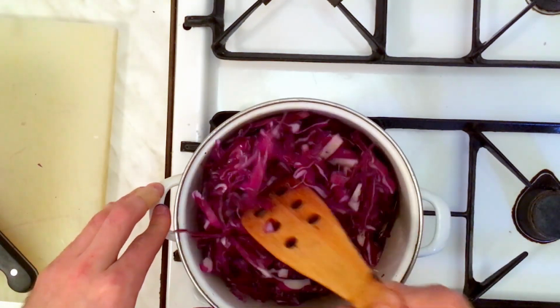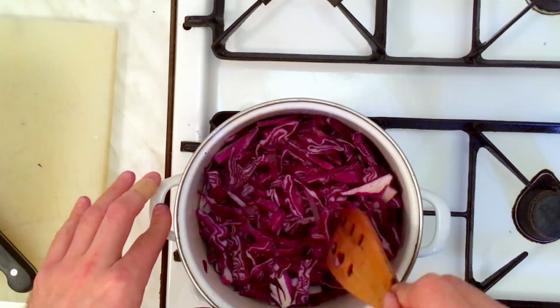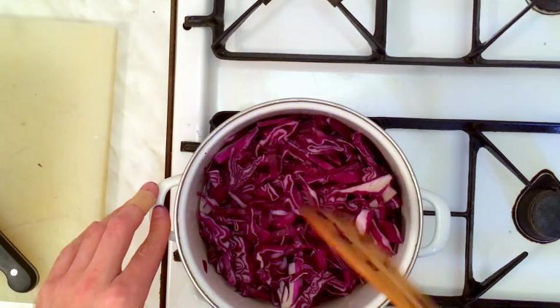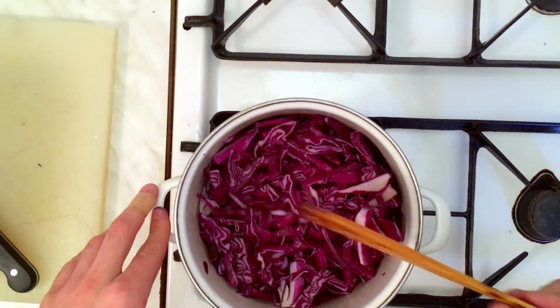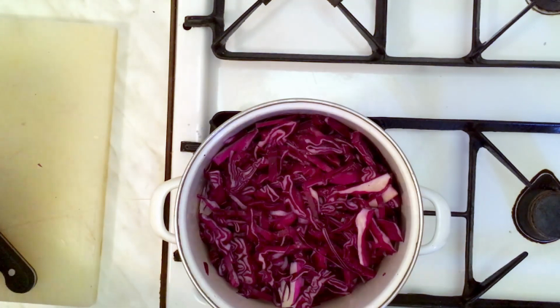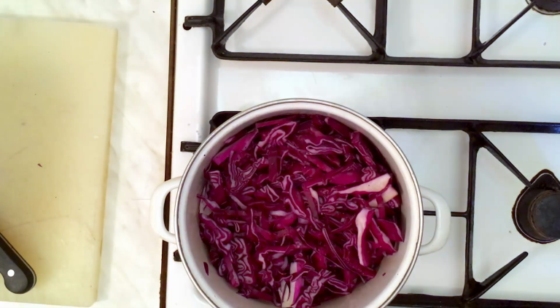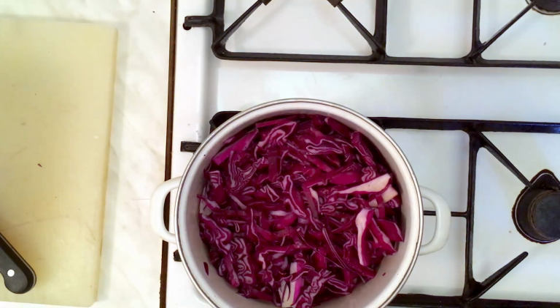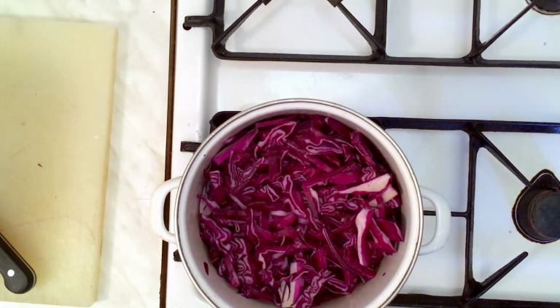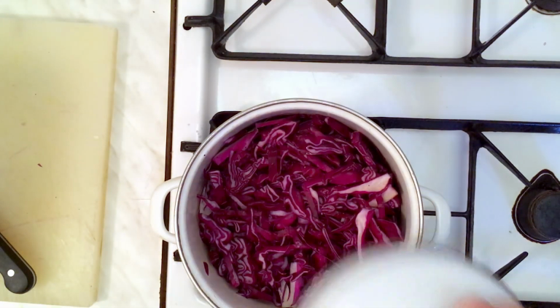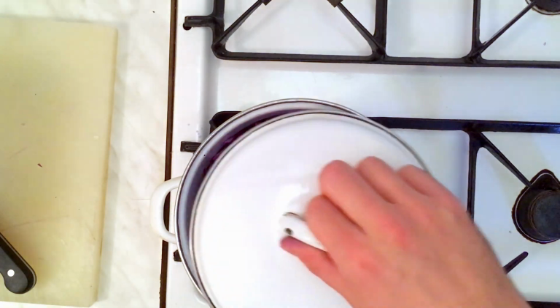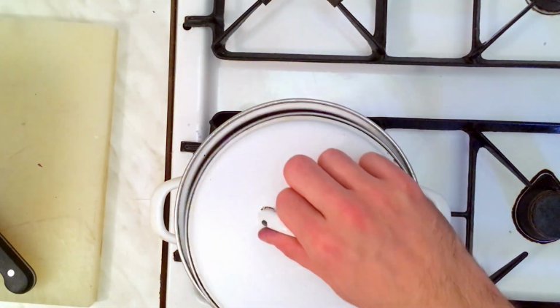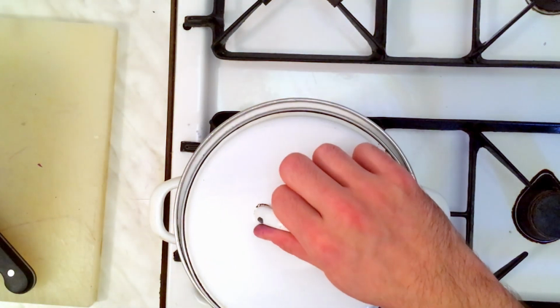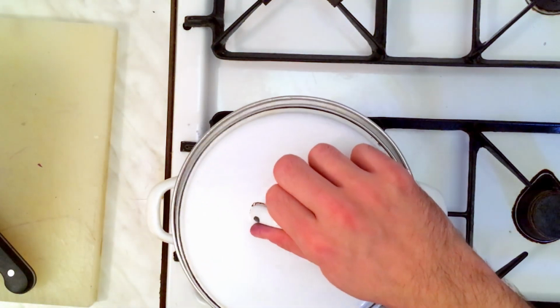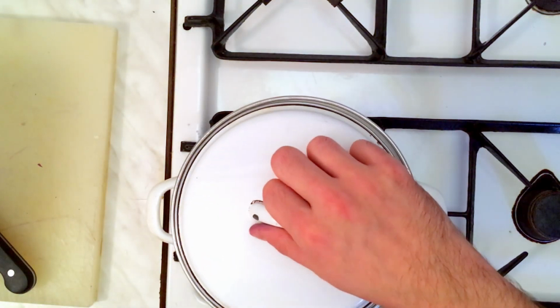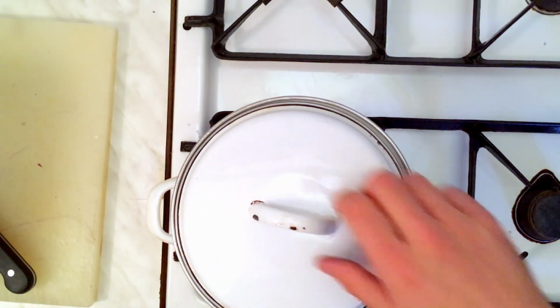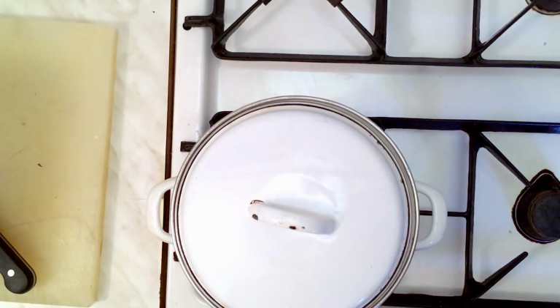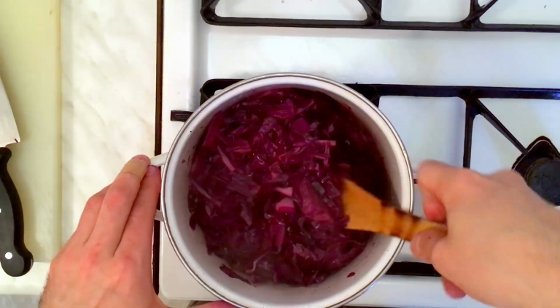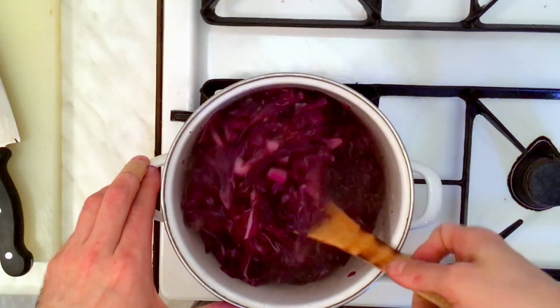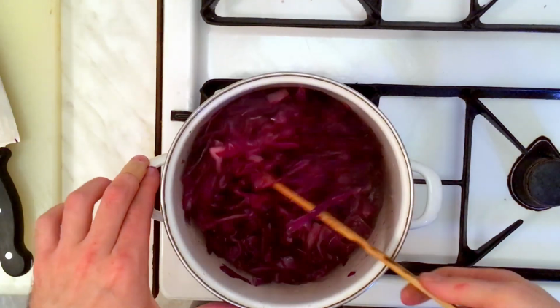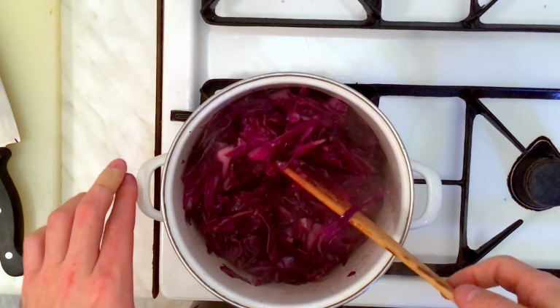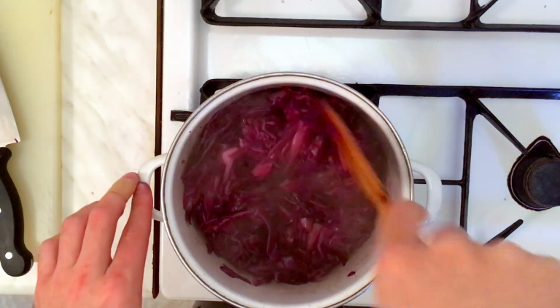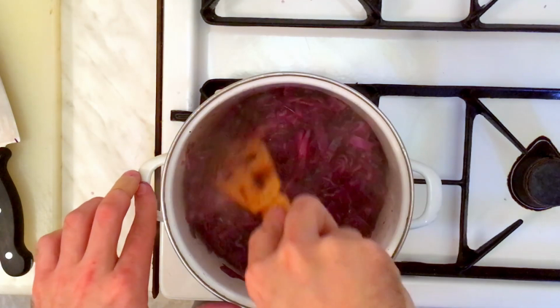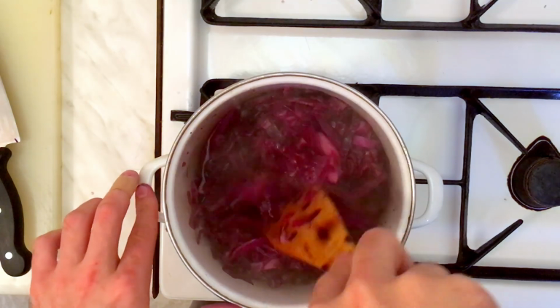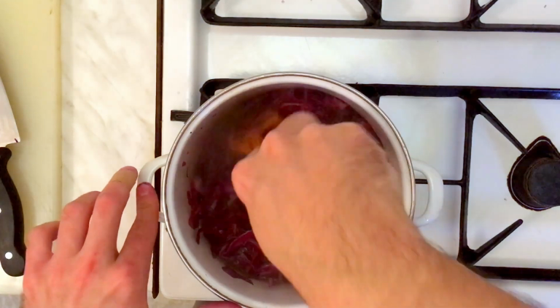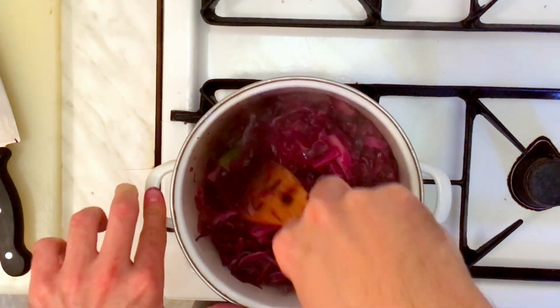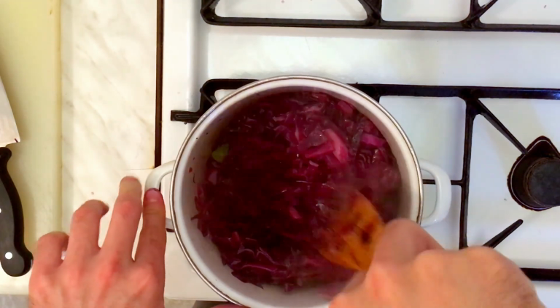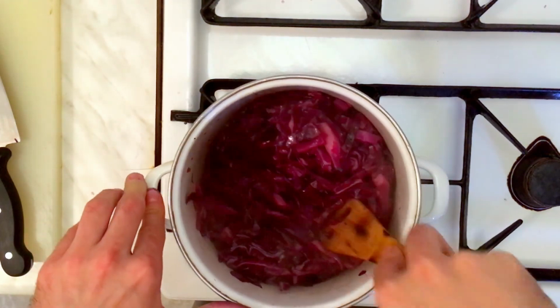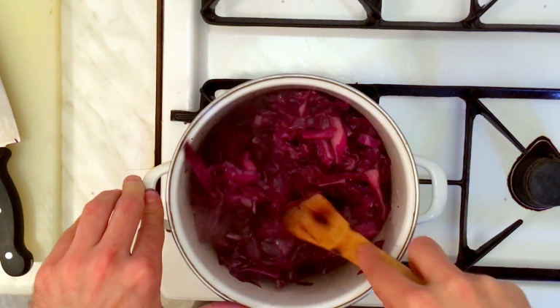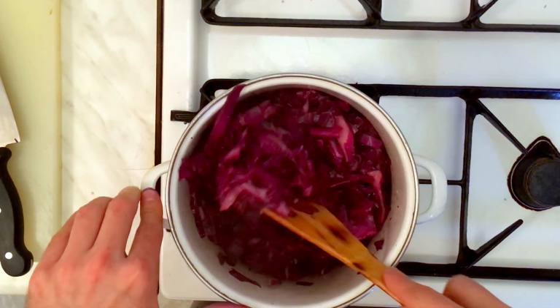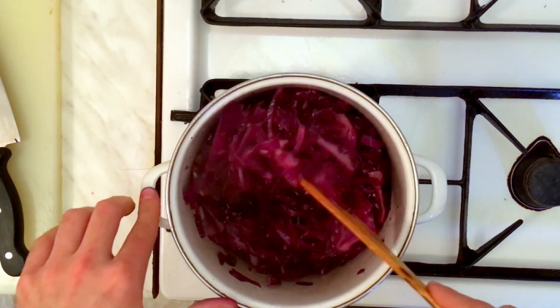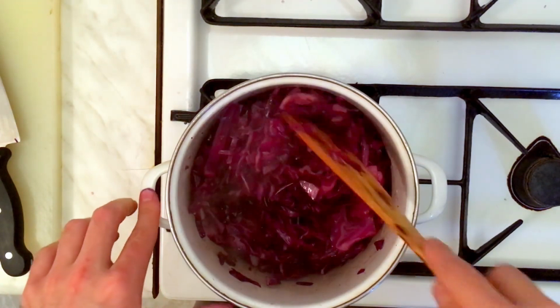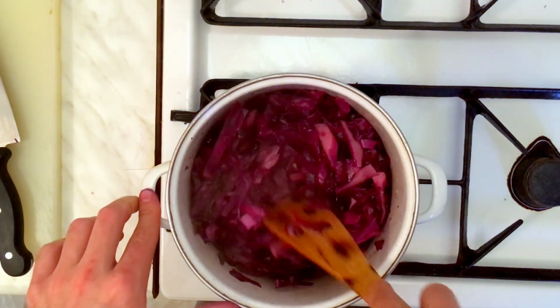Please stir it occasionally and make sure you don't forget to taste it. I like mine sweet, so I added two more tablespoons of white sugar, but it's up to you.